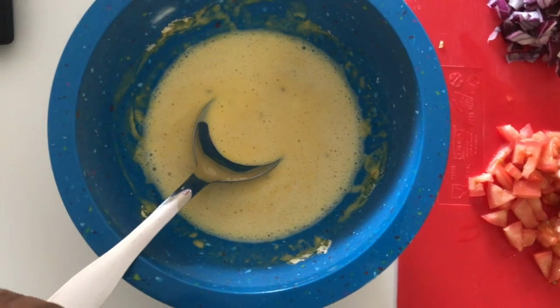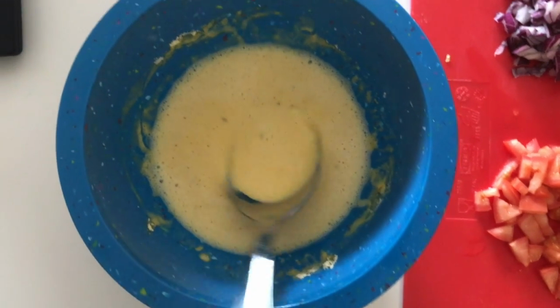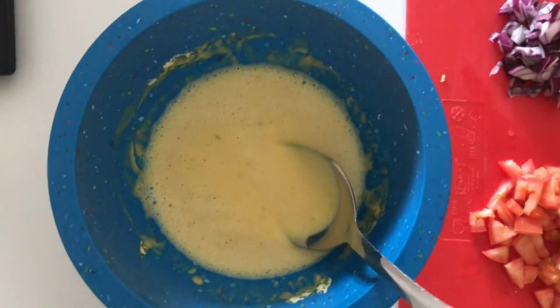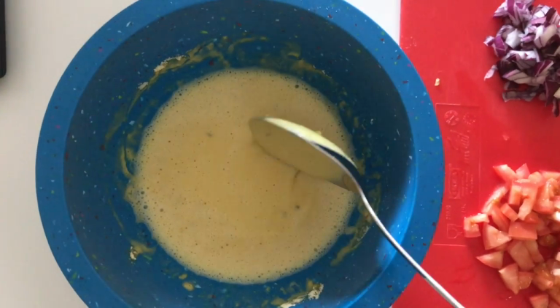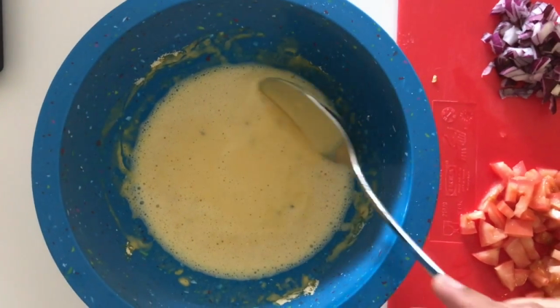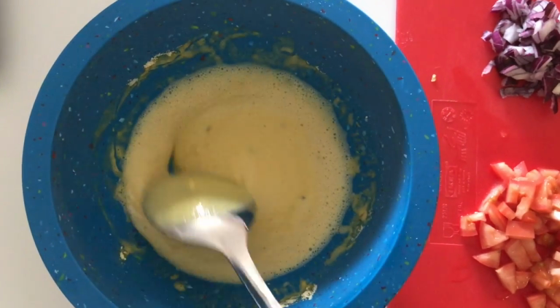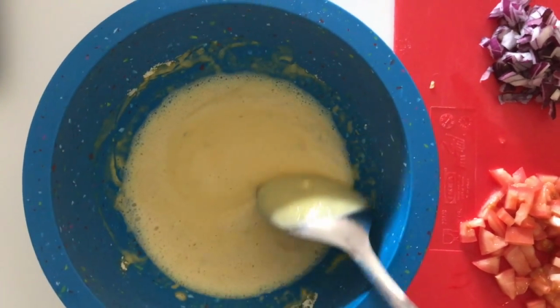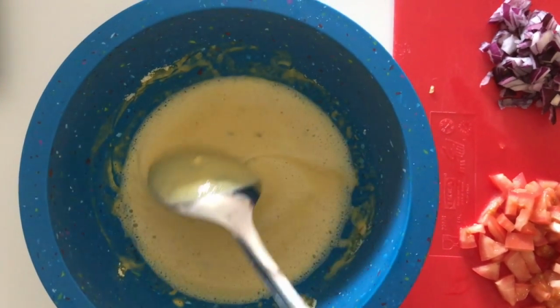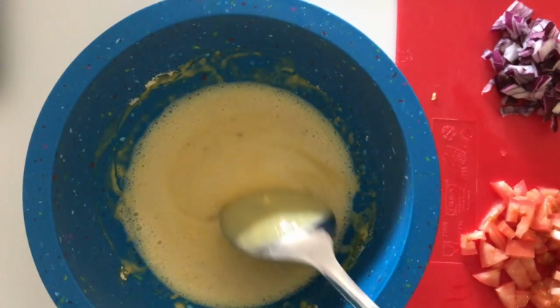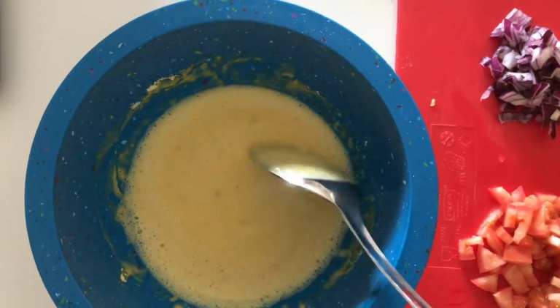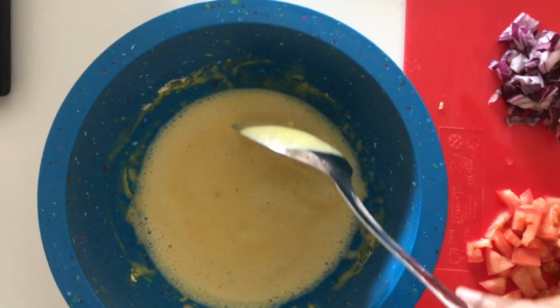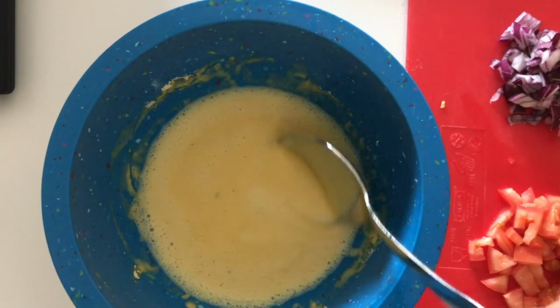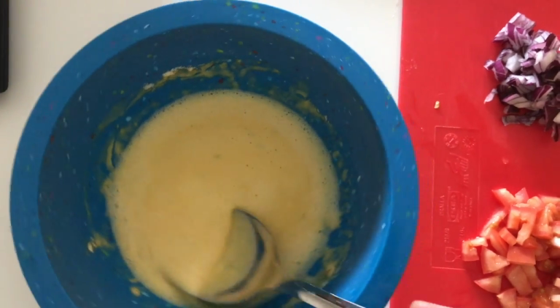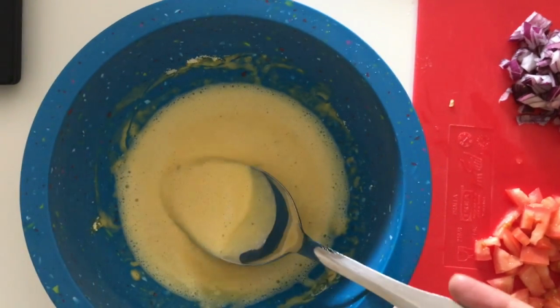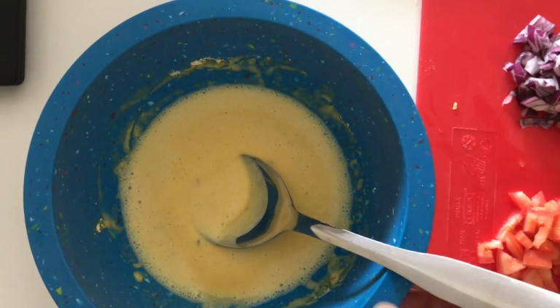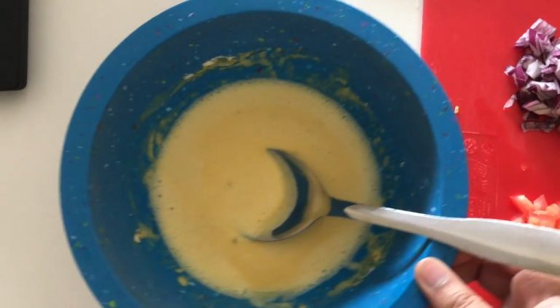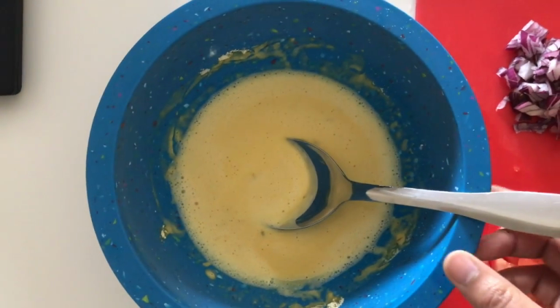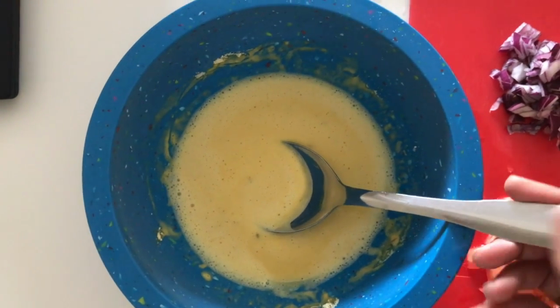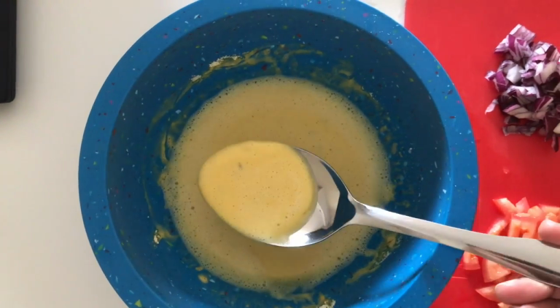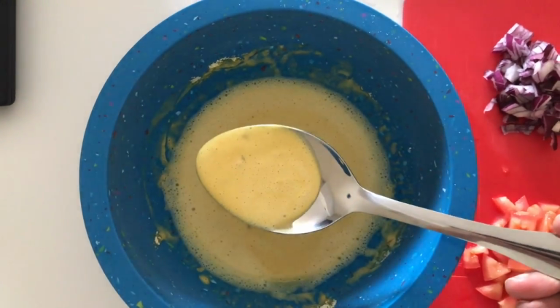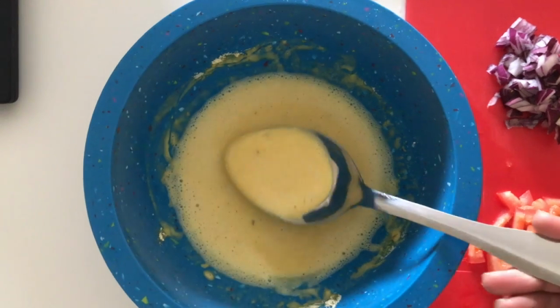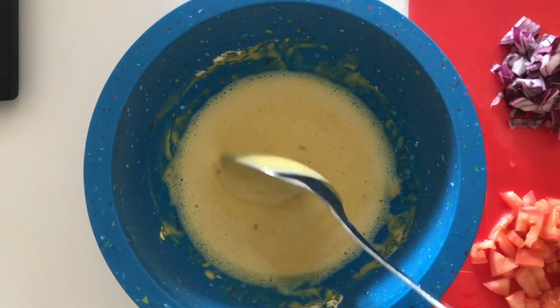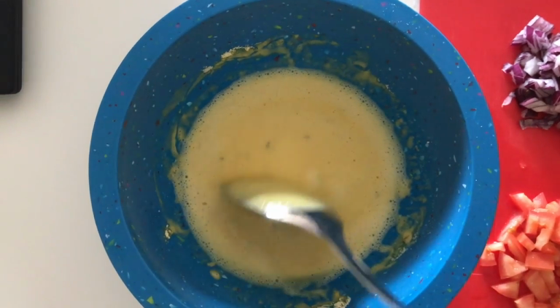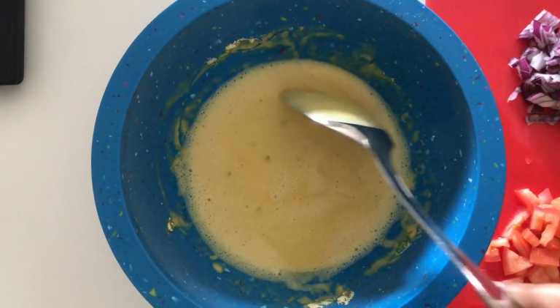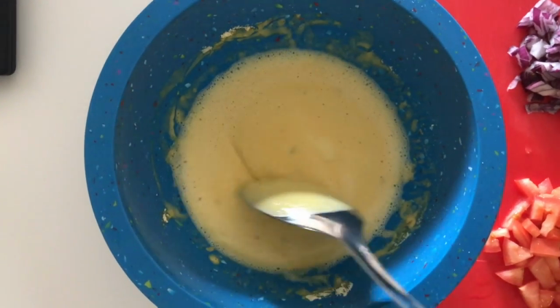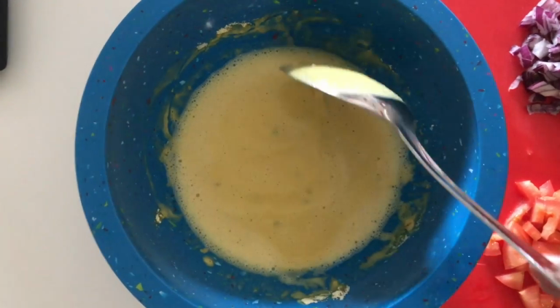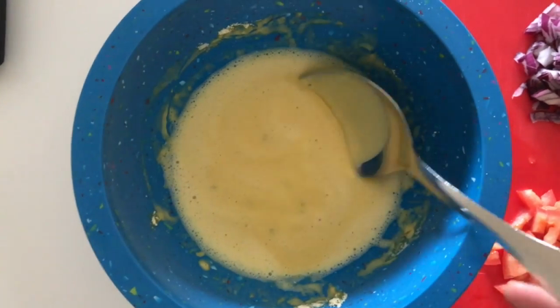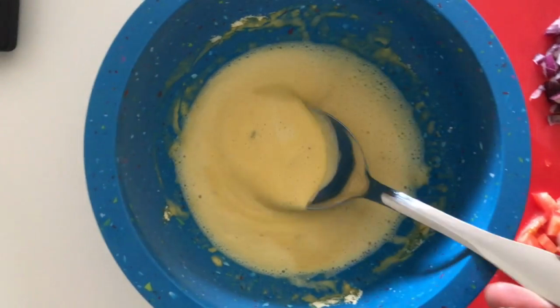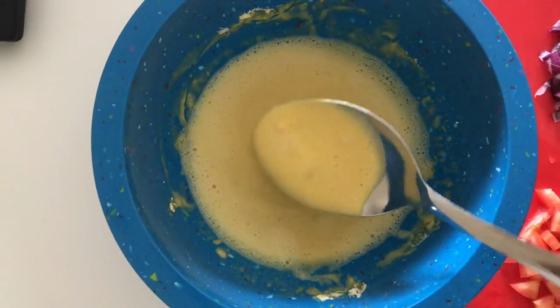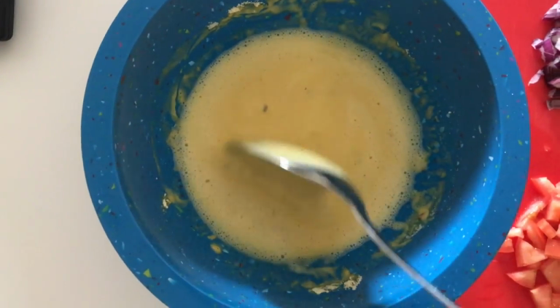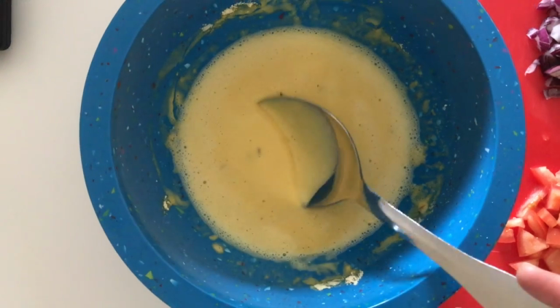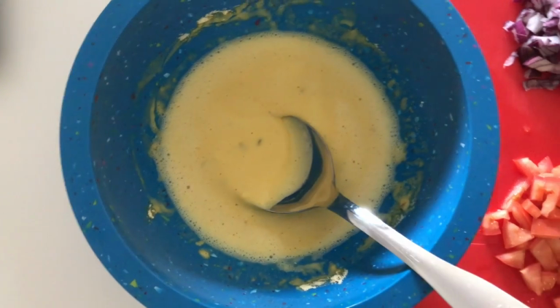Here I have the chickpea flour — the besan — to which I have added a little bit of salt, cumin seeds, and some water. I have let this rest for about 10 minutes.